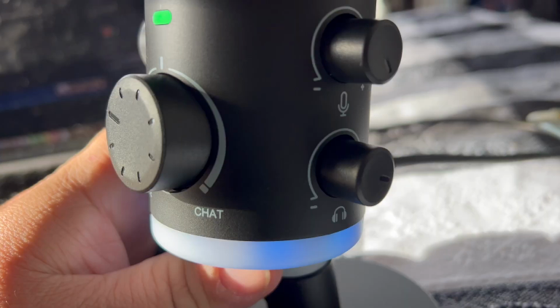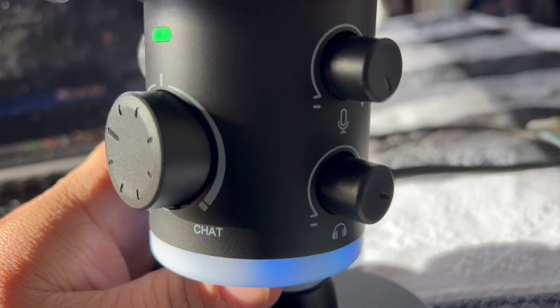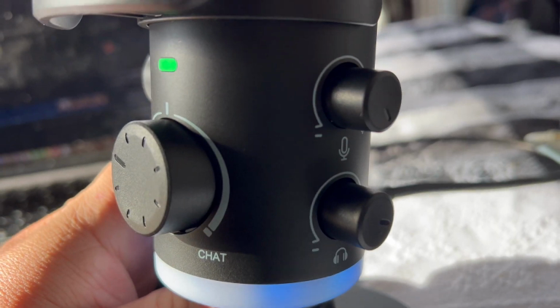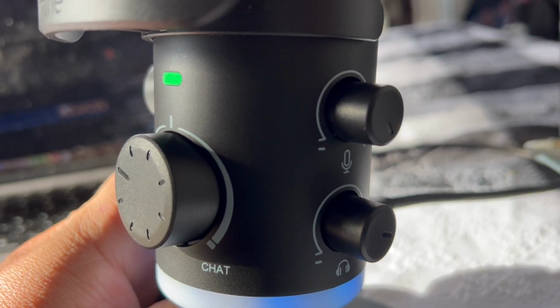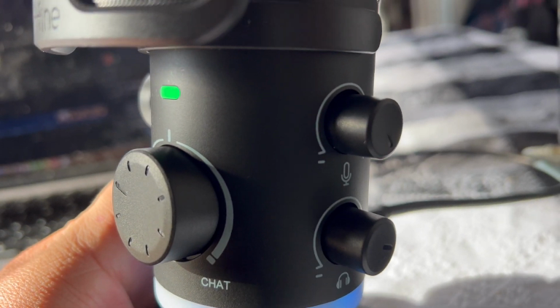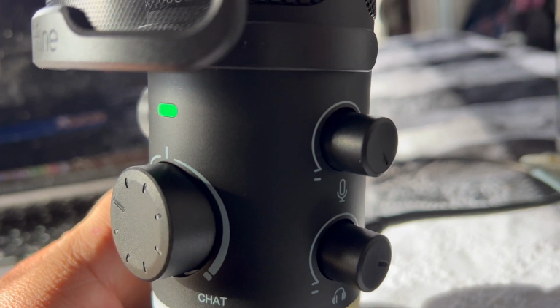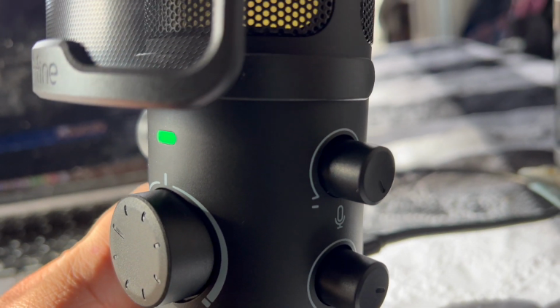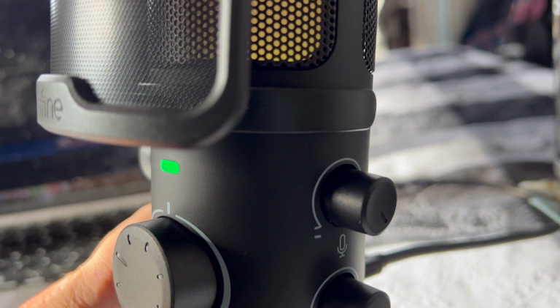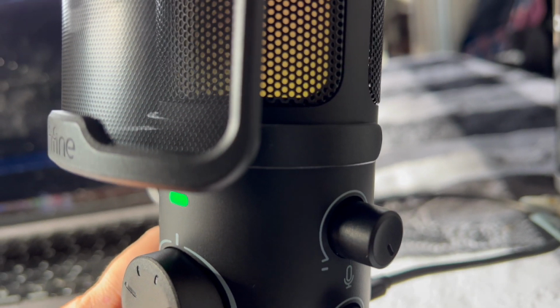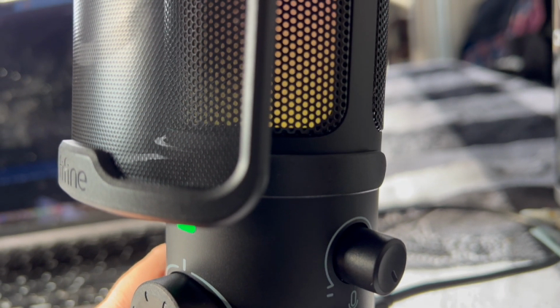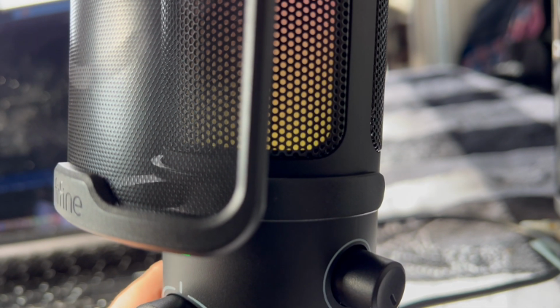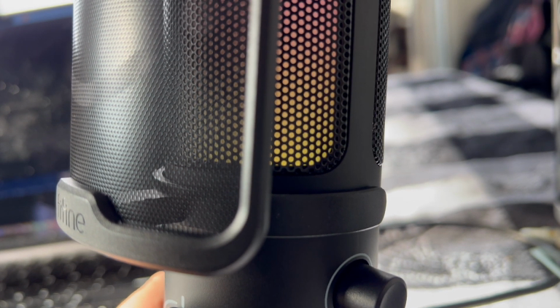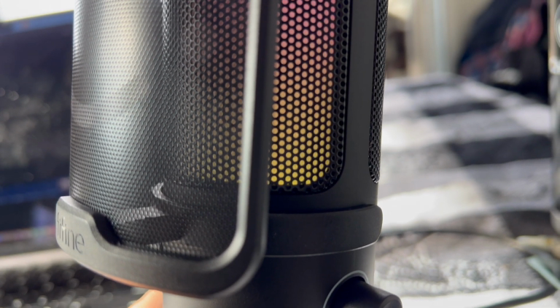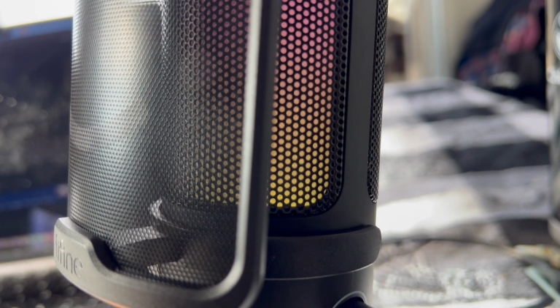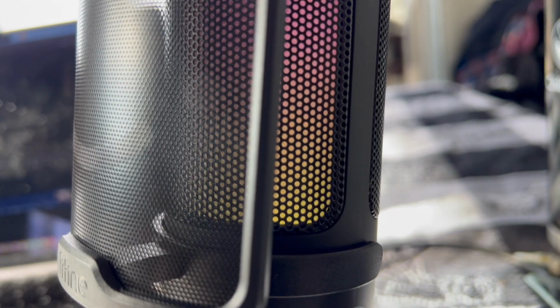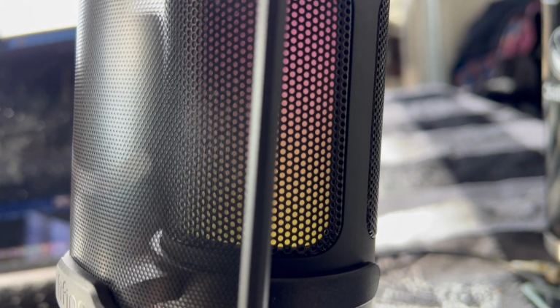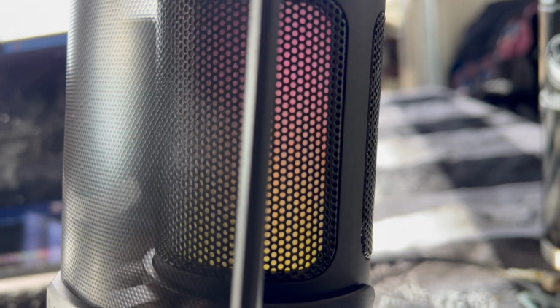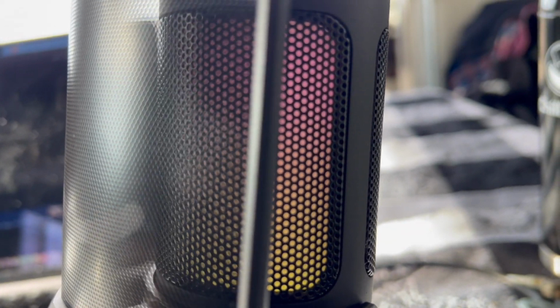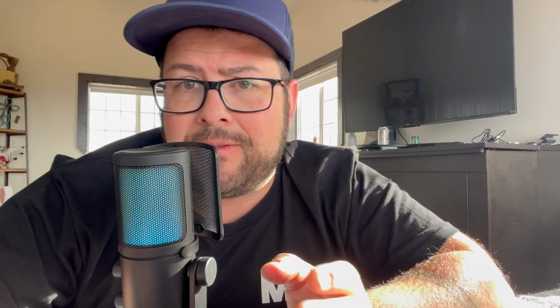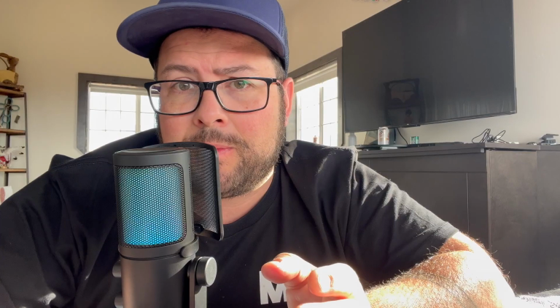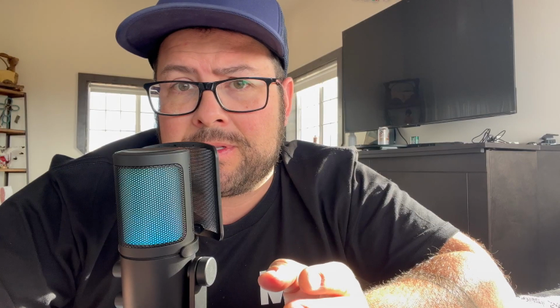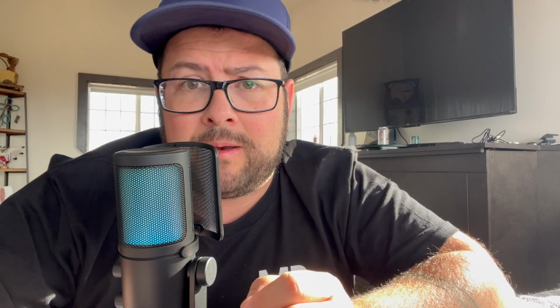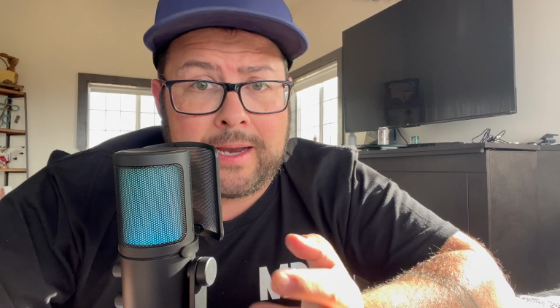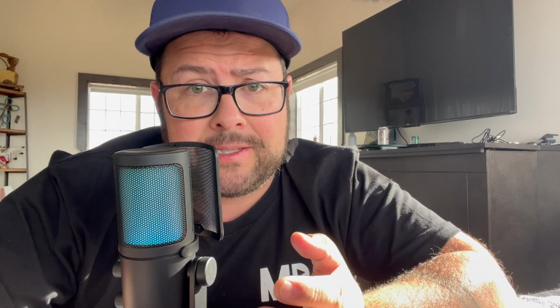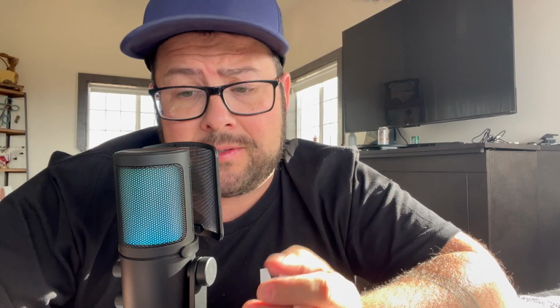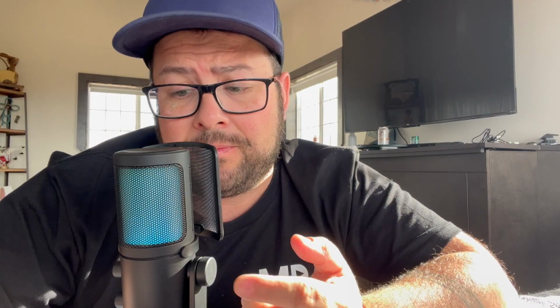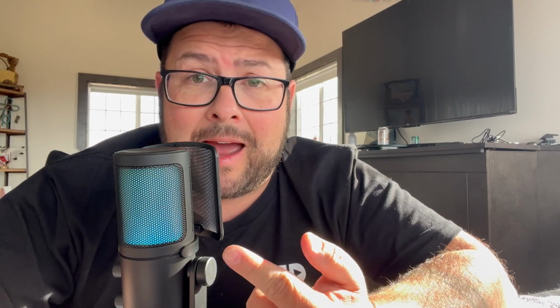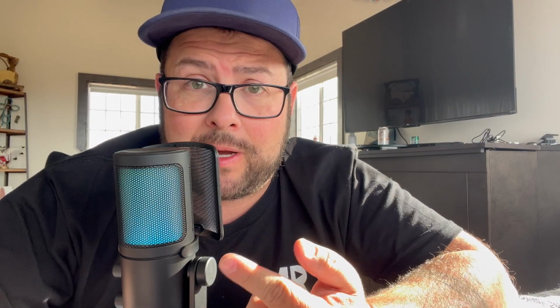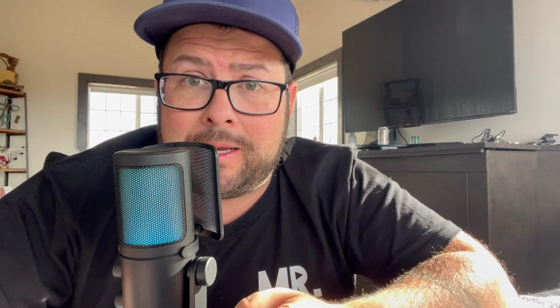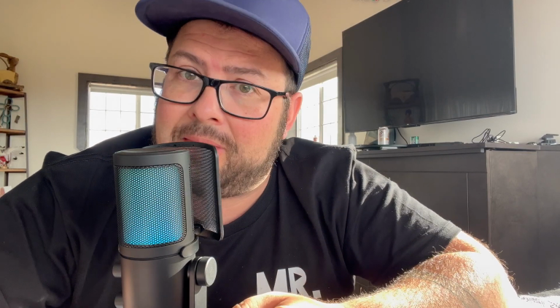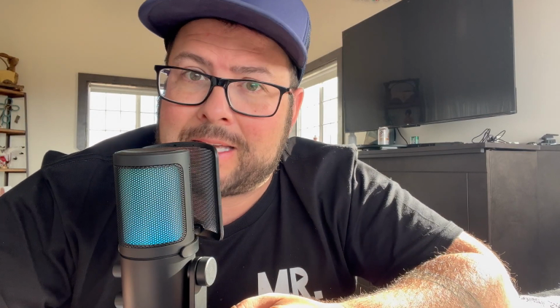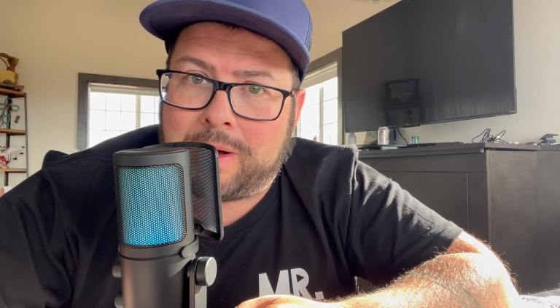All in all, it's a really quality-made microphone. It sounds great, it's perfect for gamers, live streamers, and podcasters. So I highly recommend it and thanks for watching.